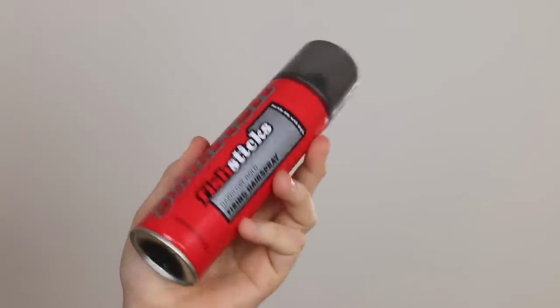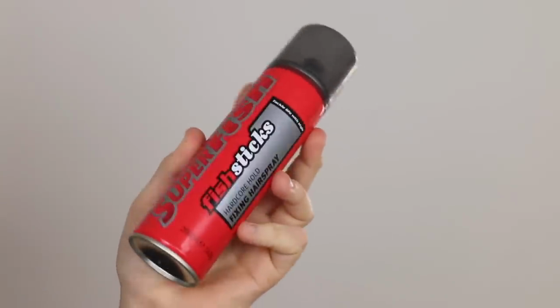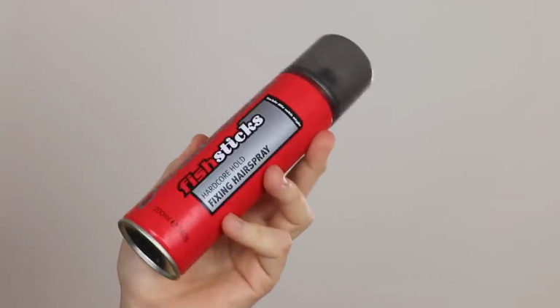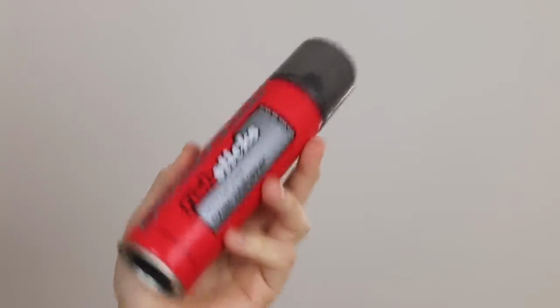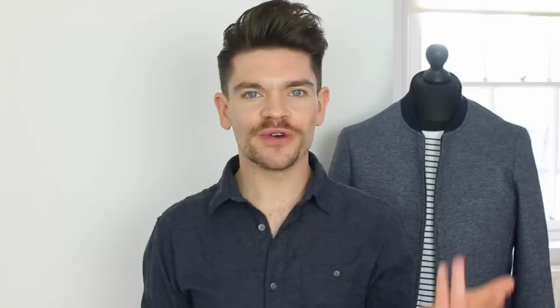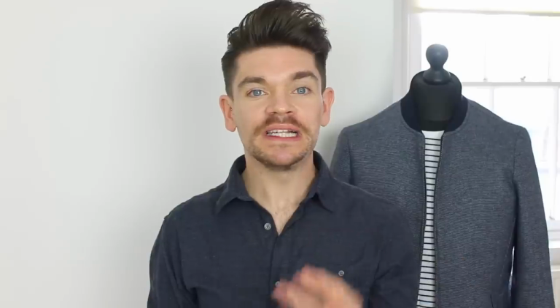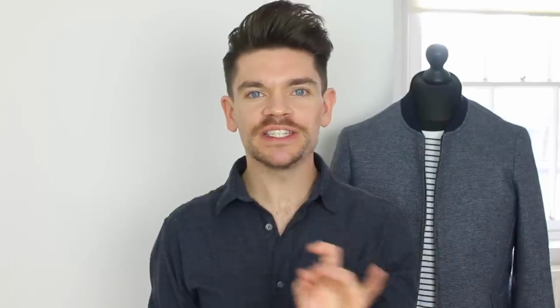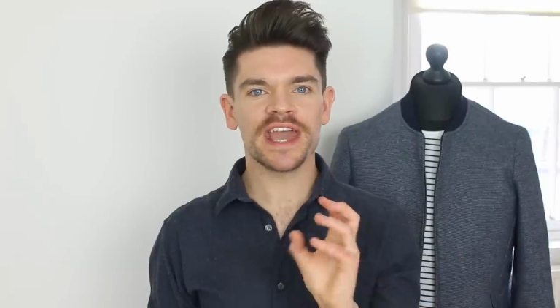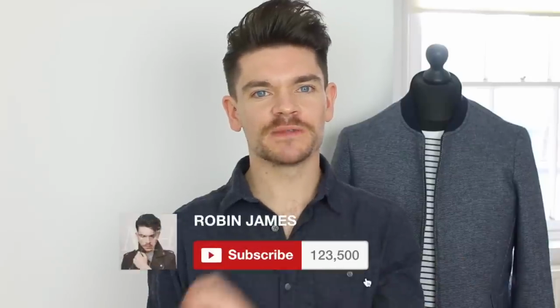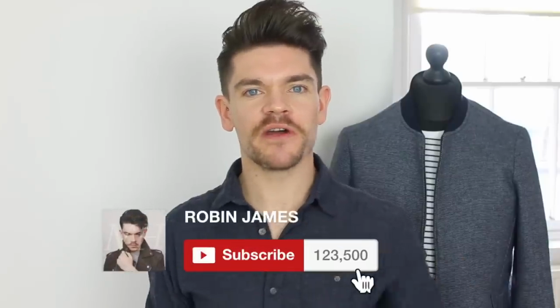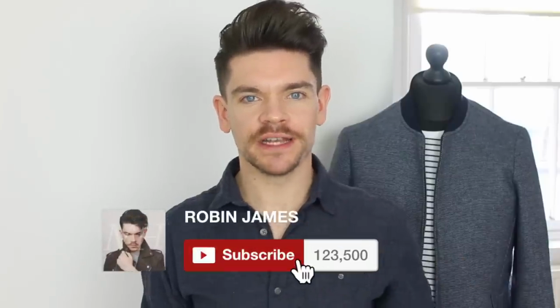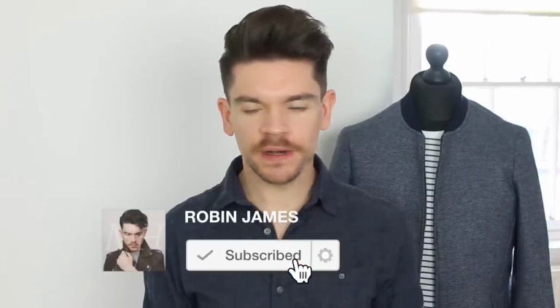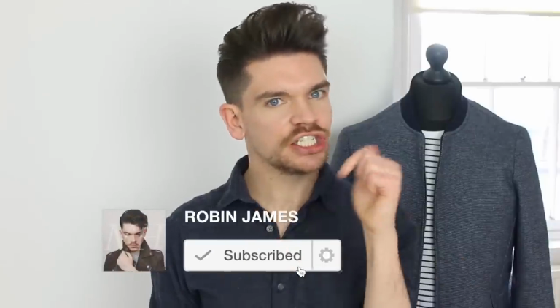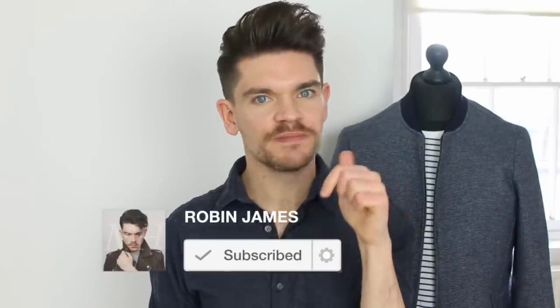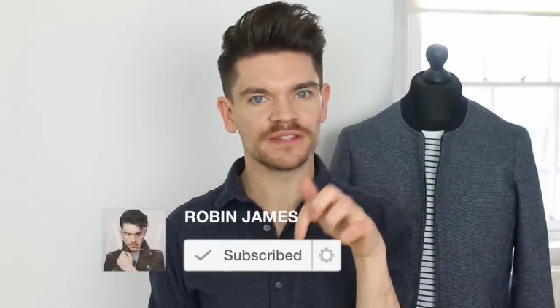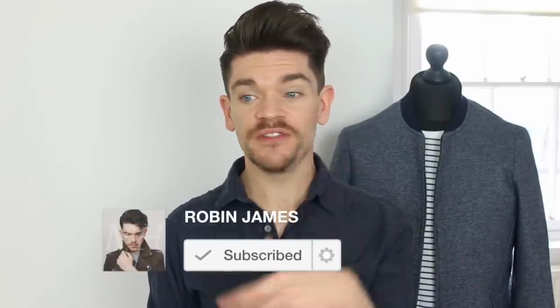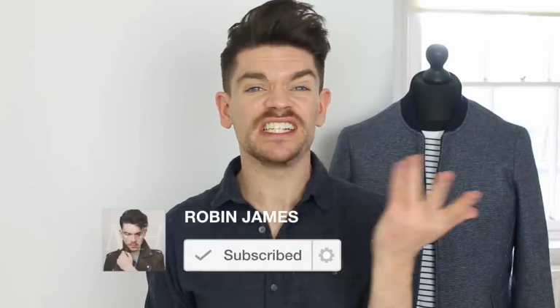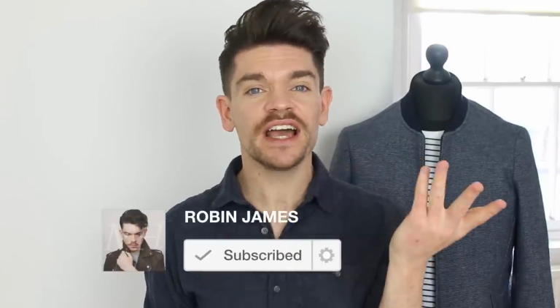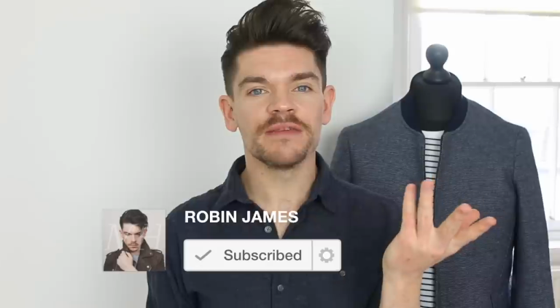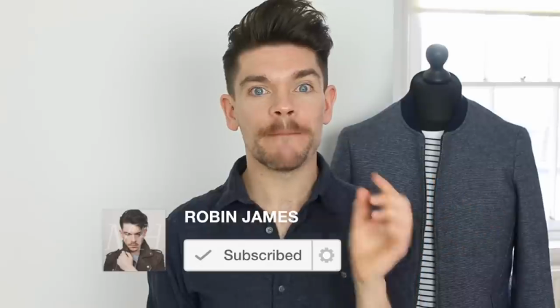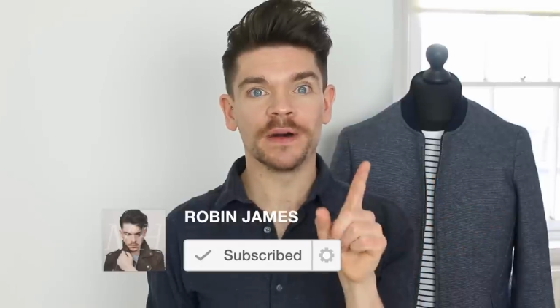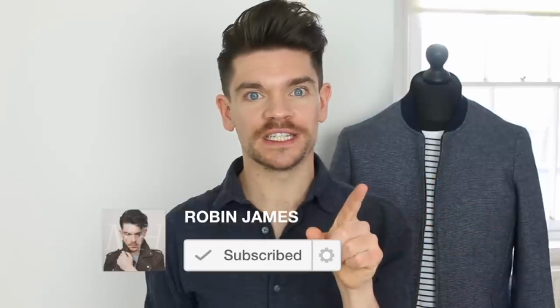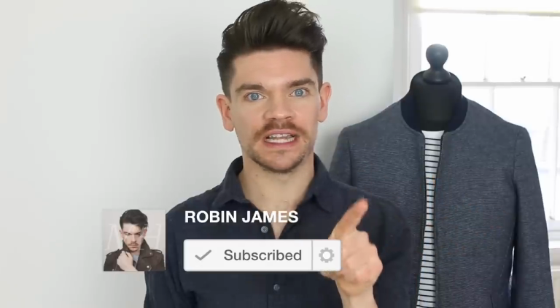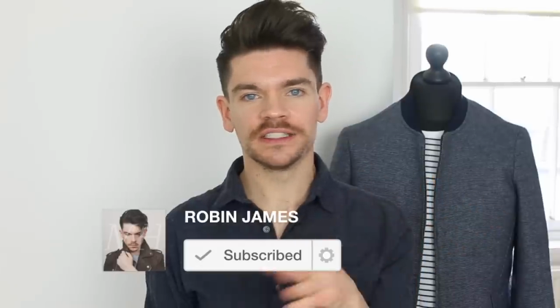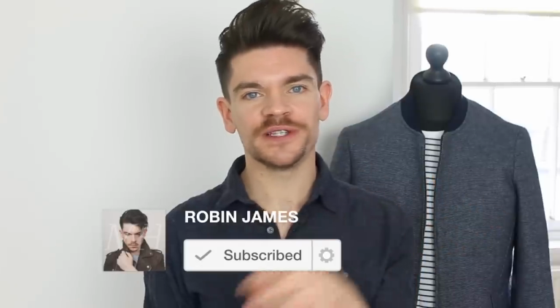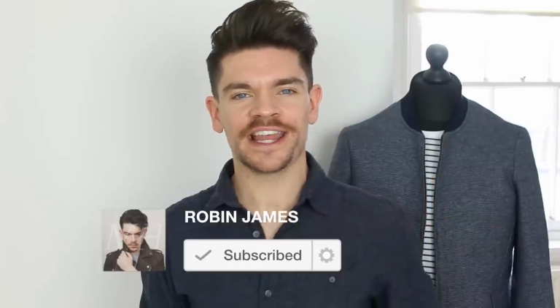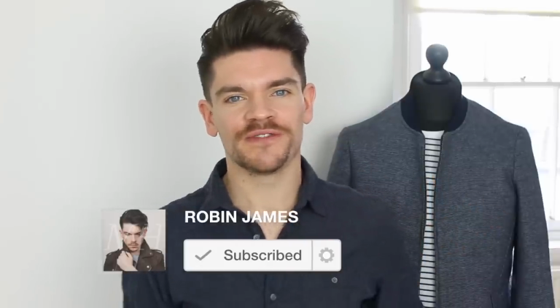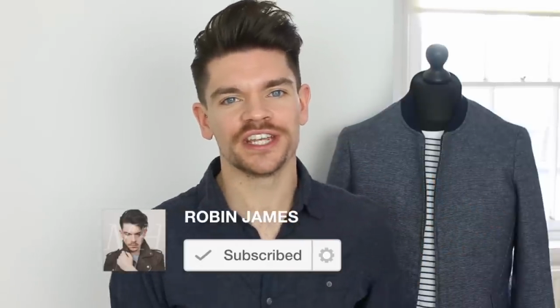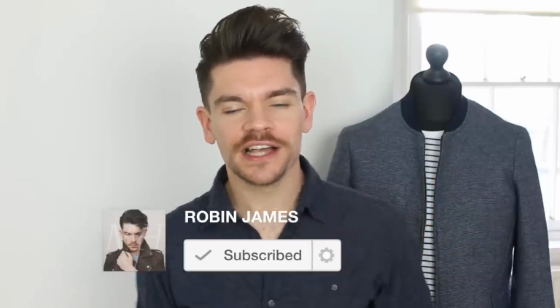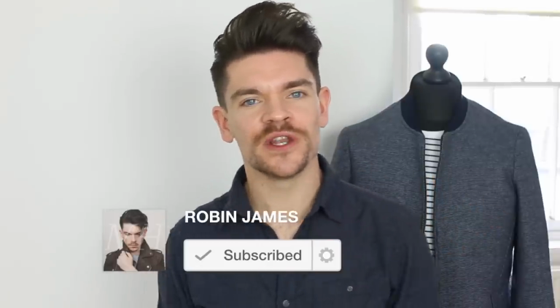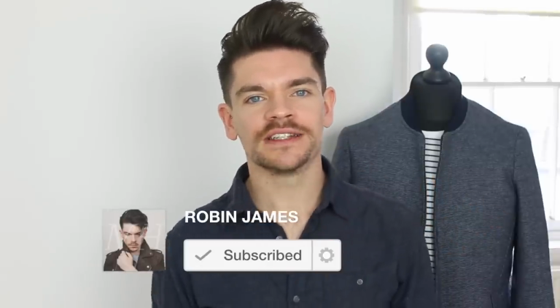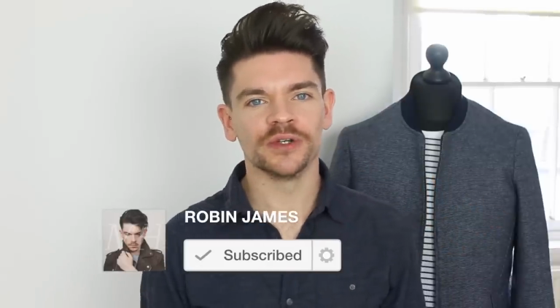Before I get going, if you're new to my channel, please do hit subscribe right now. The button is just below this video. And if you've already done that, make sure that bell button has been clicked — it just means you're going to get that notification as soon as I upload.